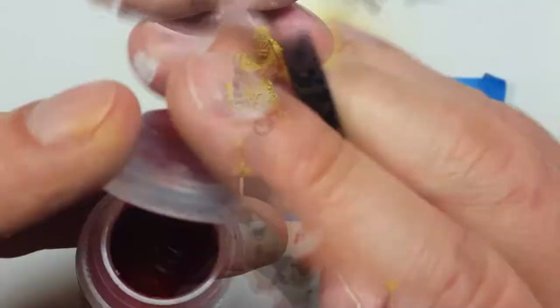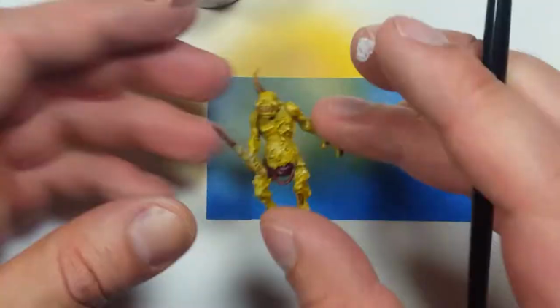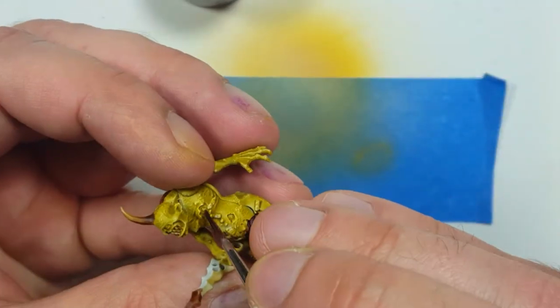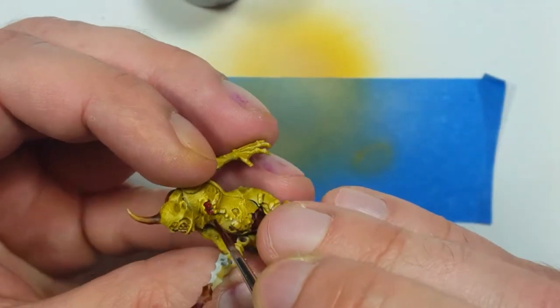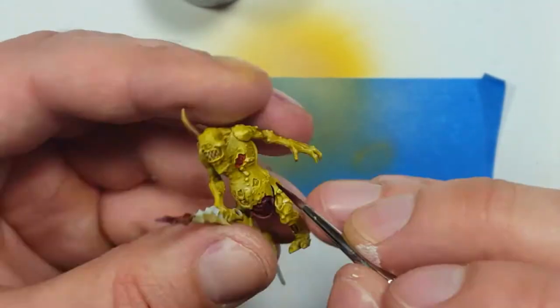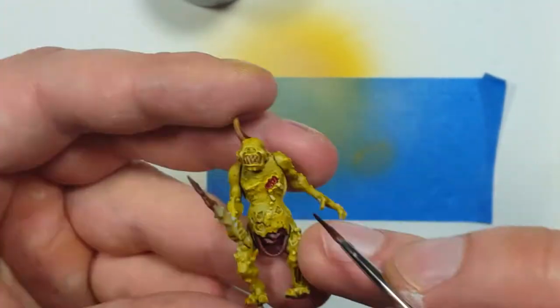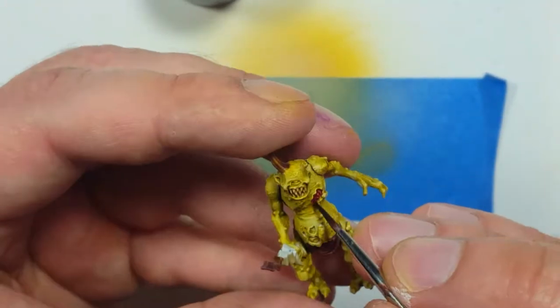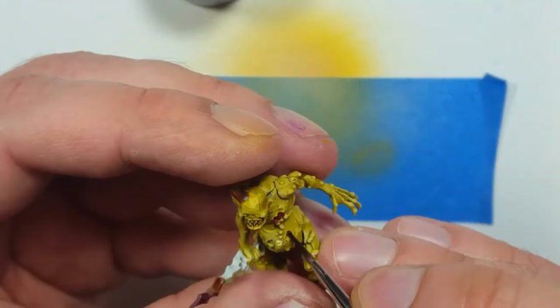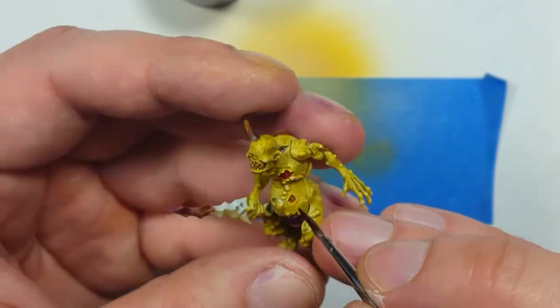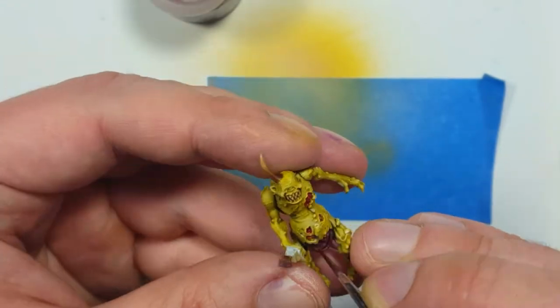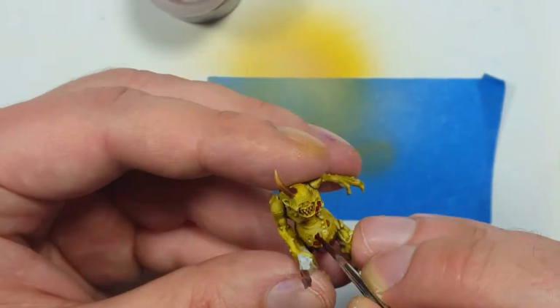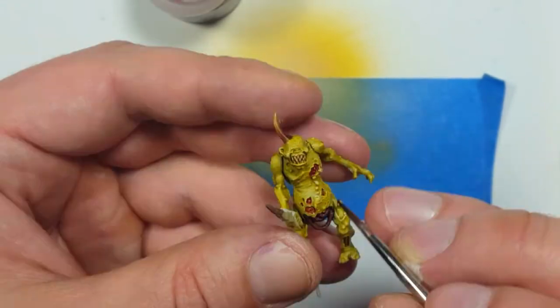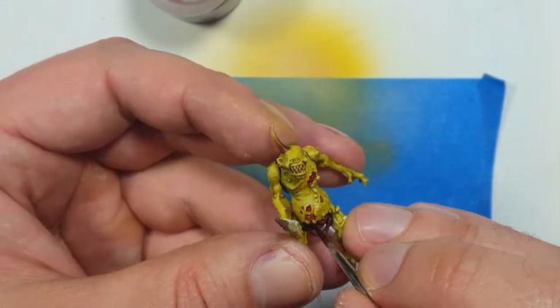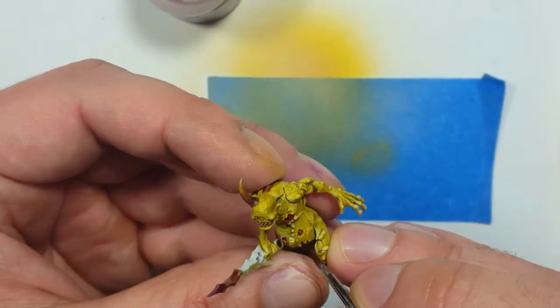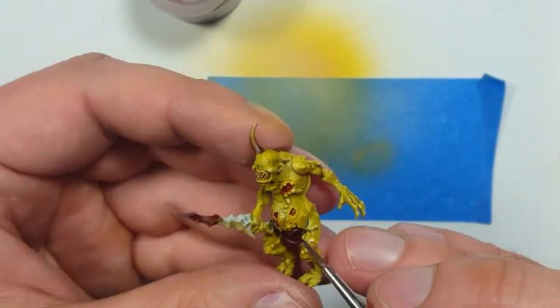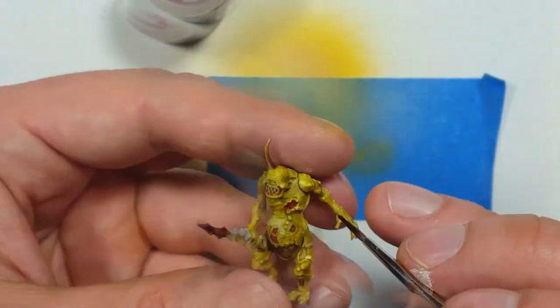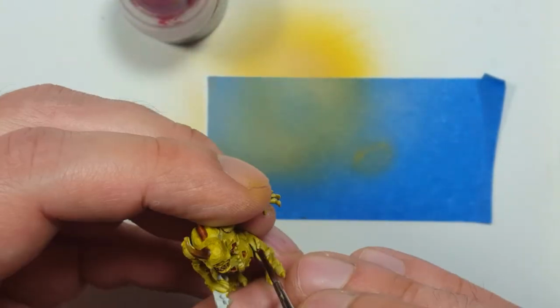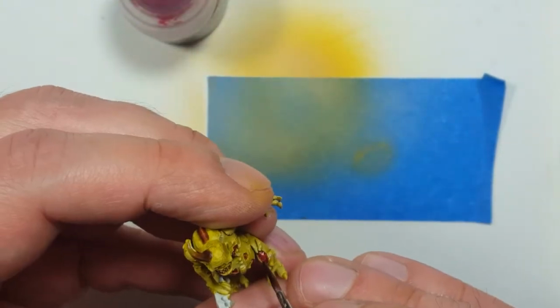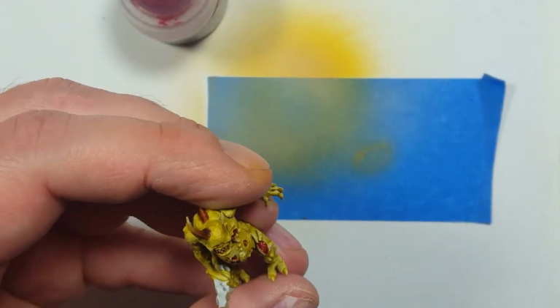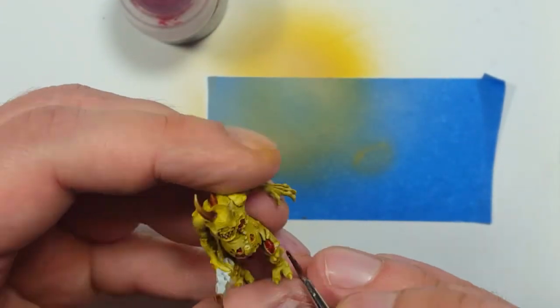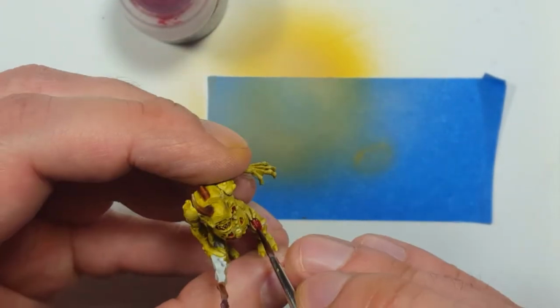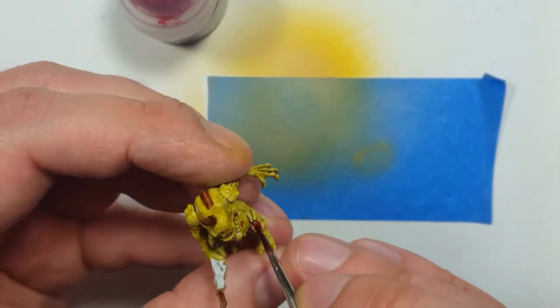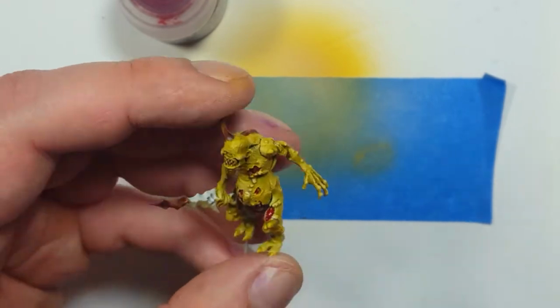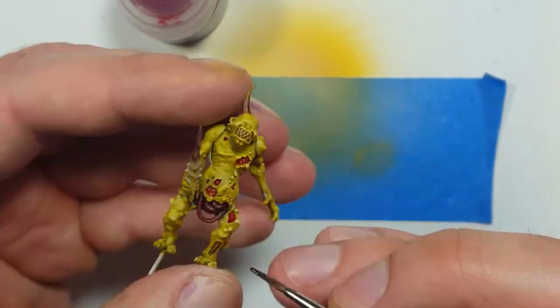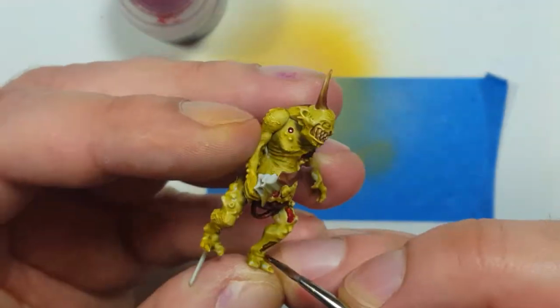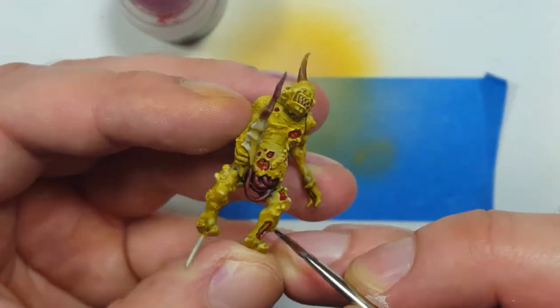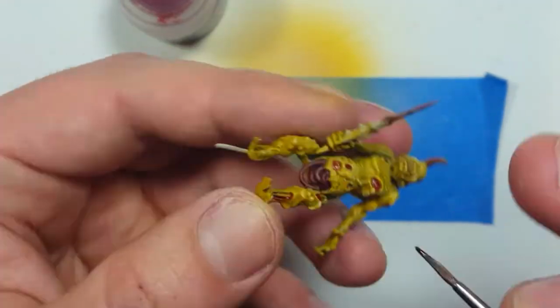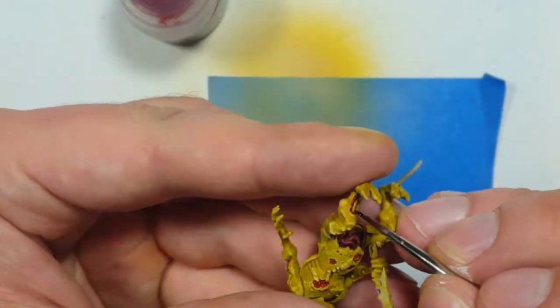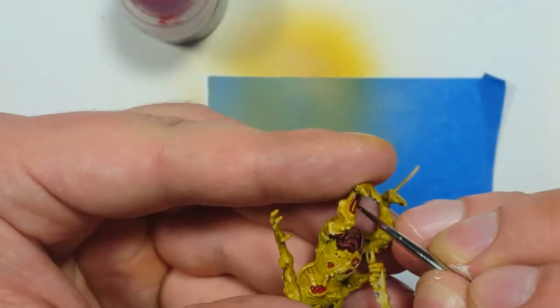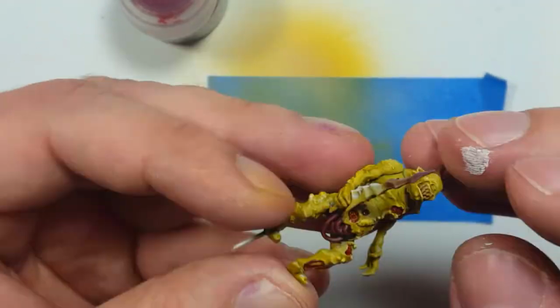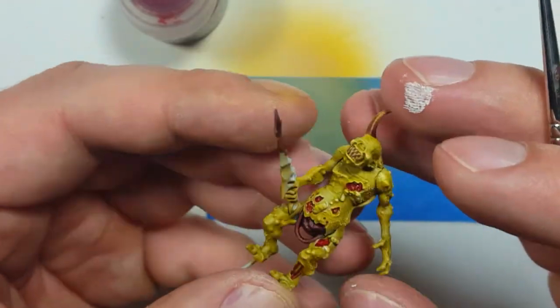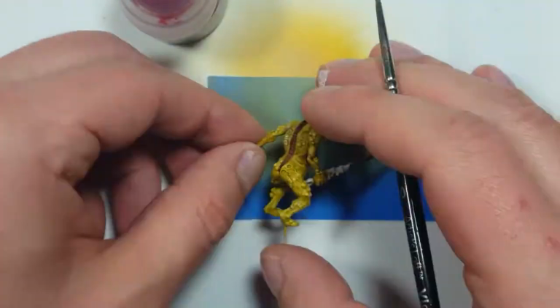Using the Blood for the Blood God technical paint, I then filled in the open wounds and sores that were all over the Plague Bearer, and it had this really nice, bloody effect that I think really shines out next to the green skin.